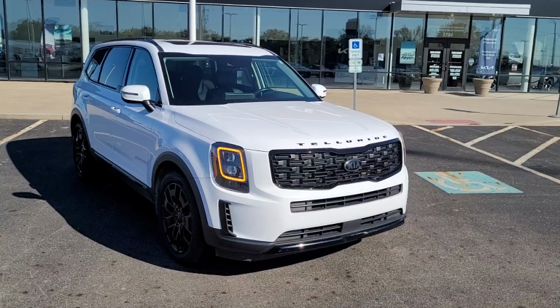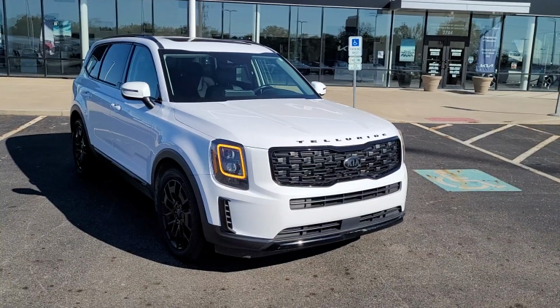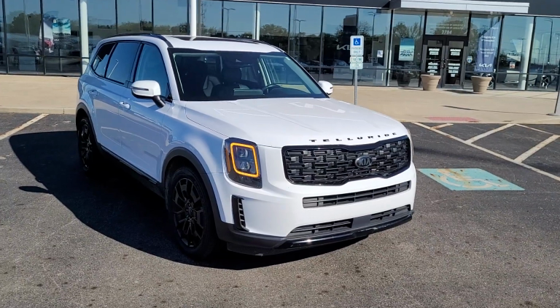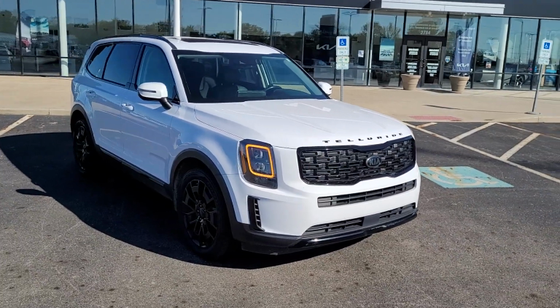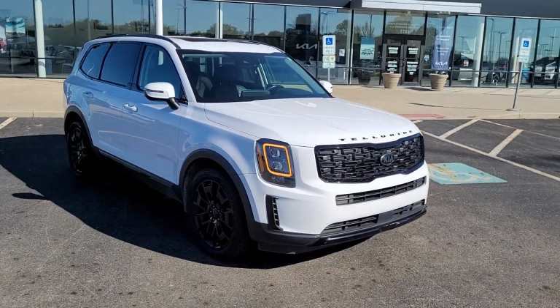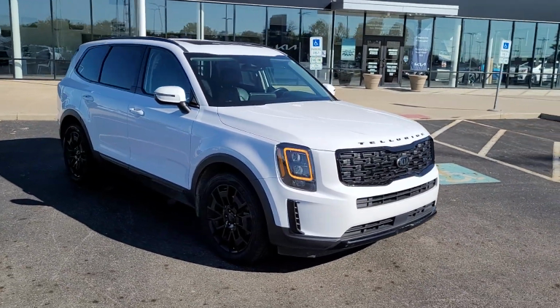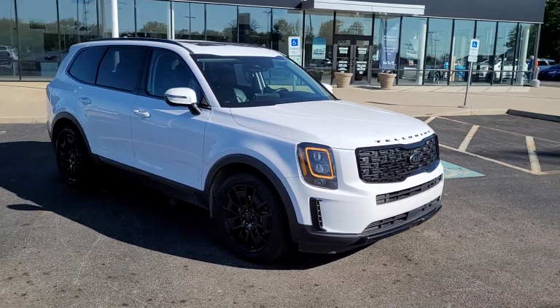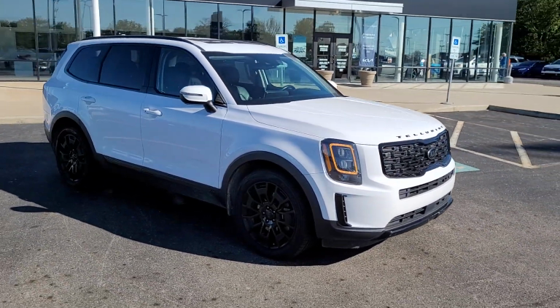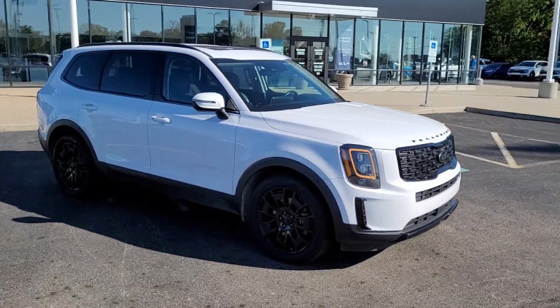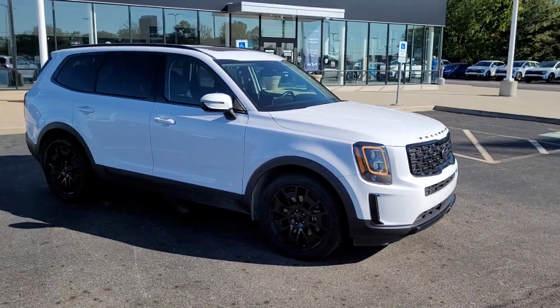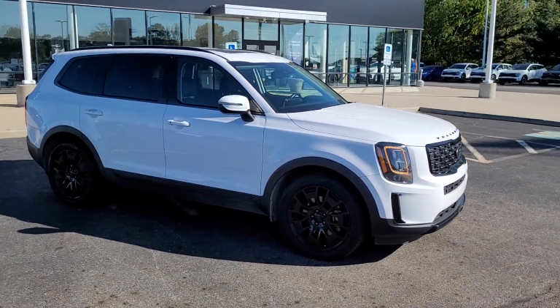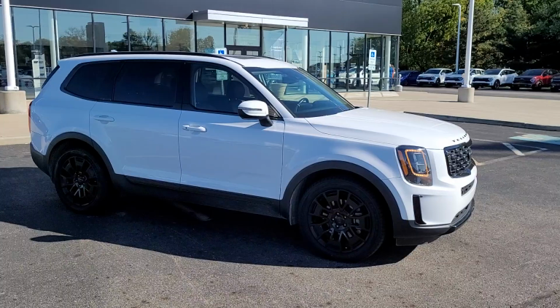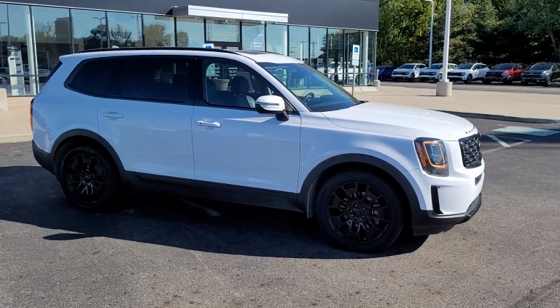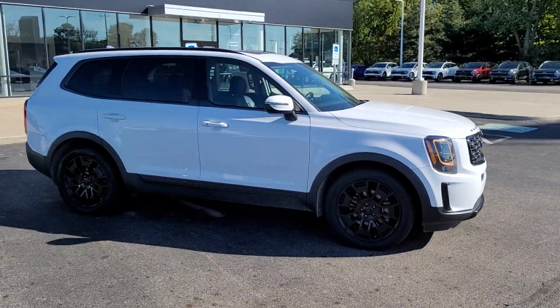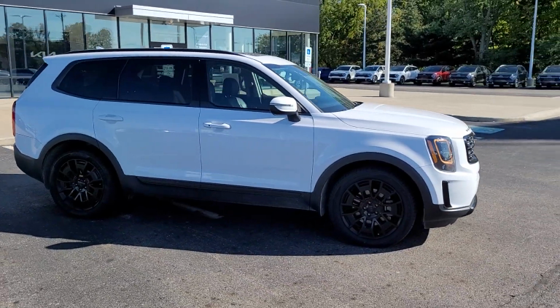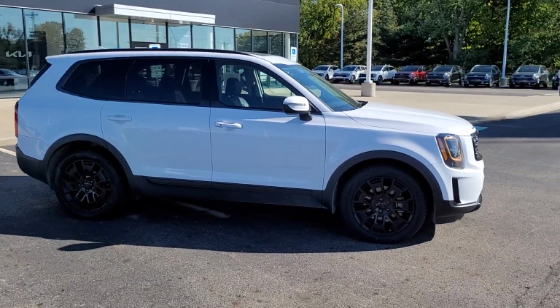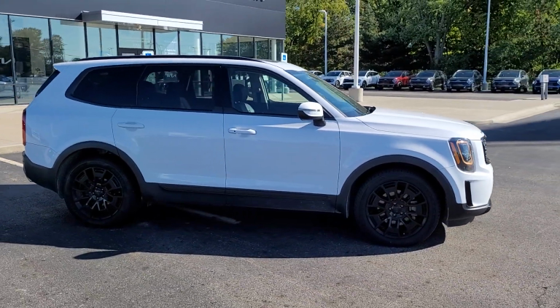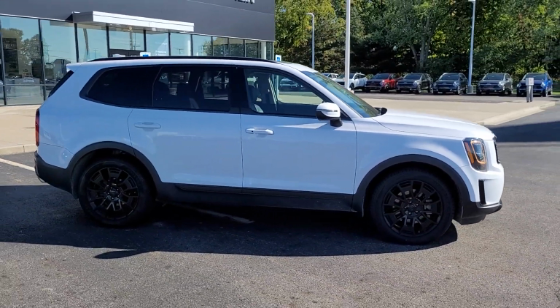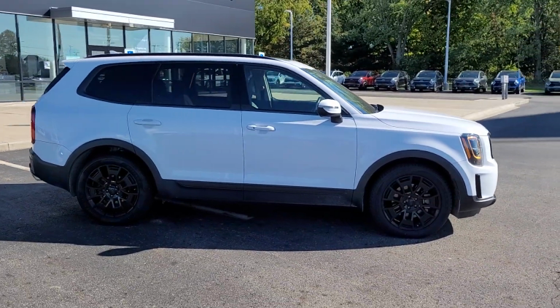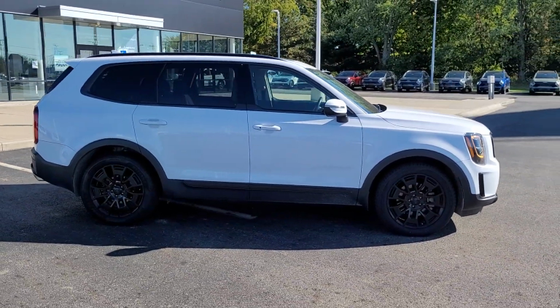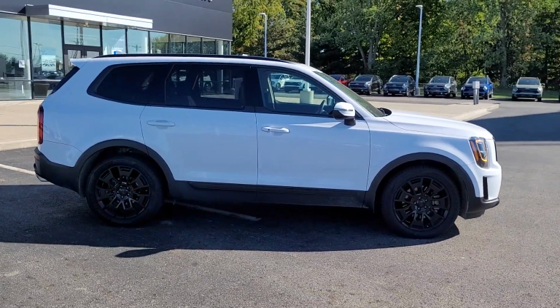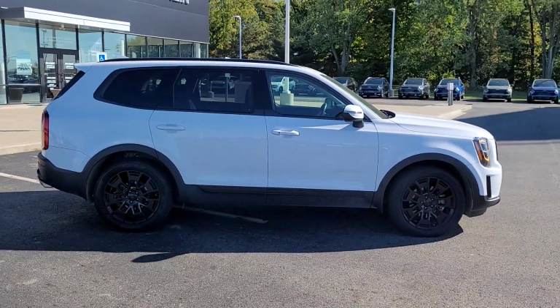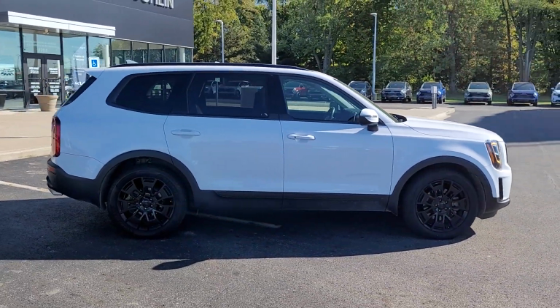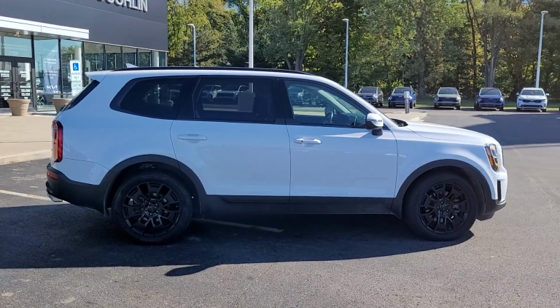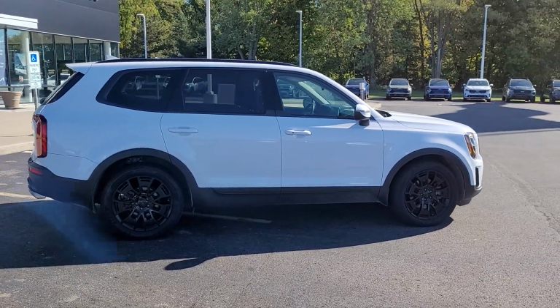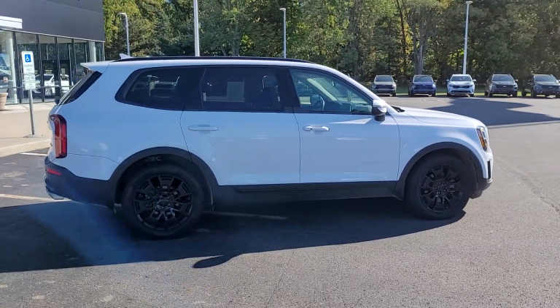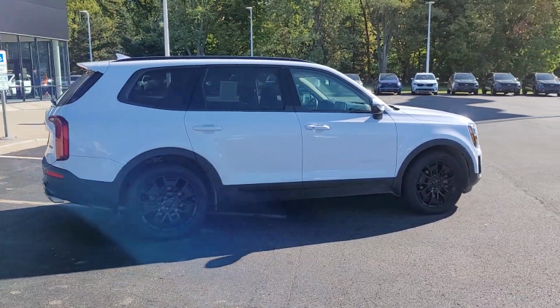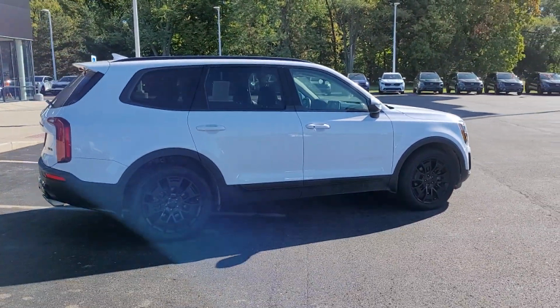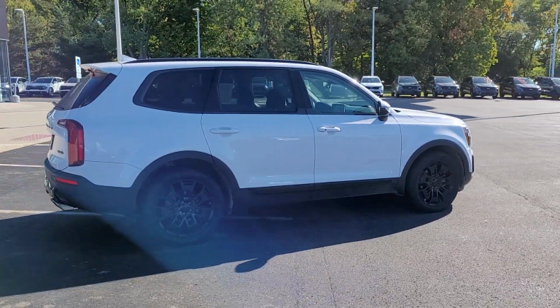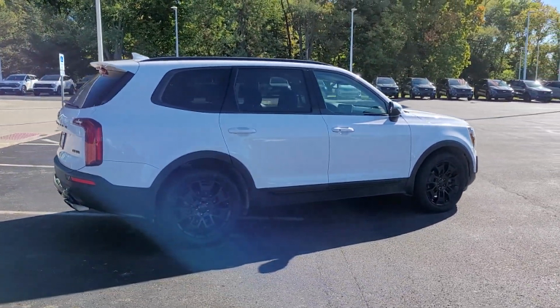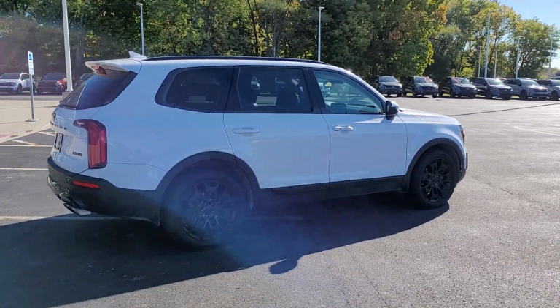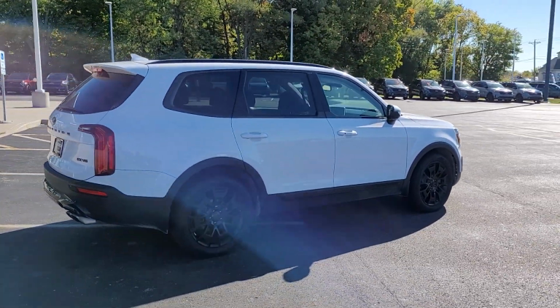Get a feel for the 2021 Kia Telluride. With less than 70,000 miles on the odometer, this vehicle stands out from the rest. Take a closer look at this striking and capable Telluride.